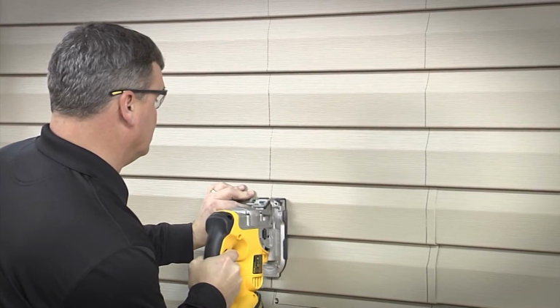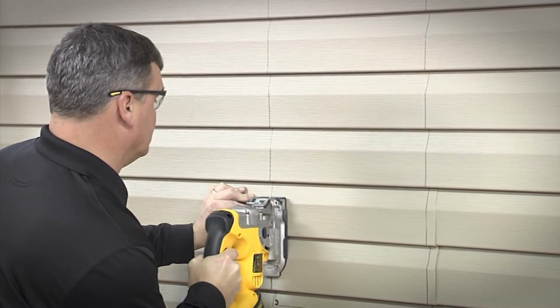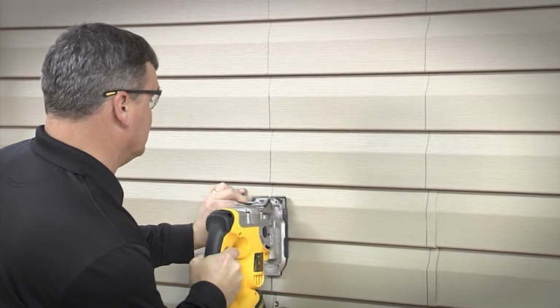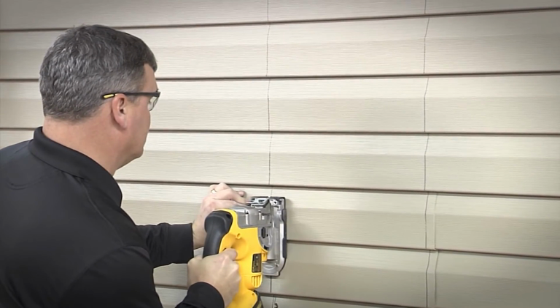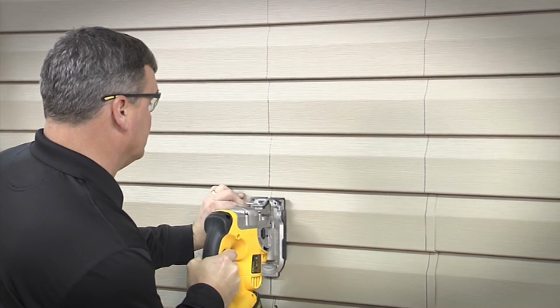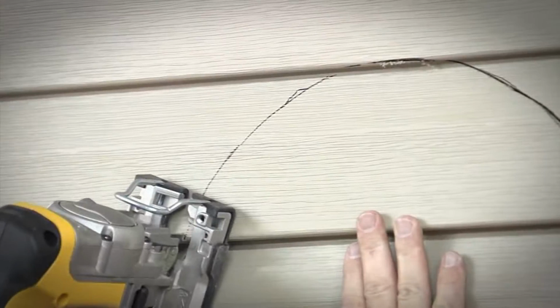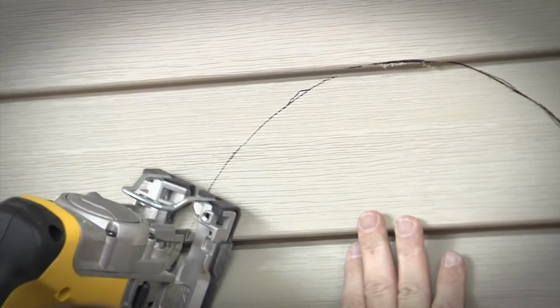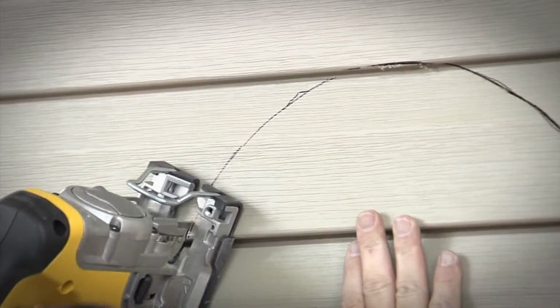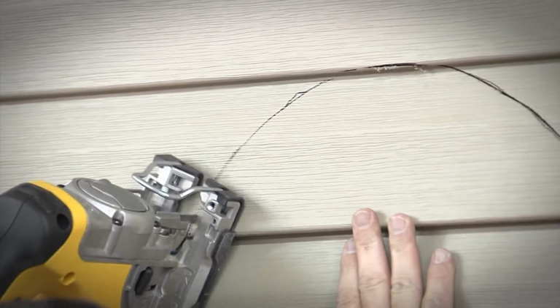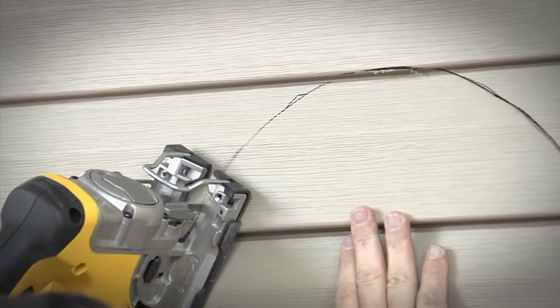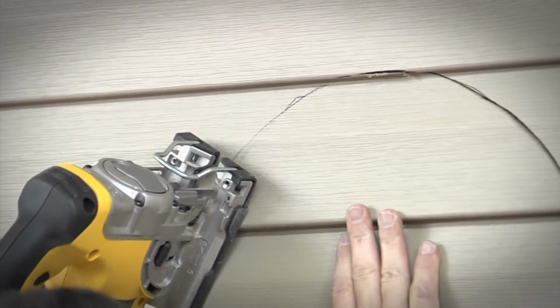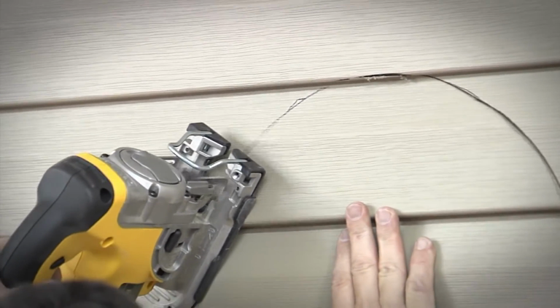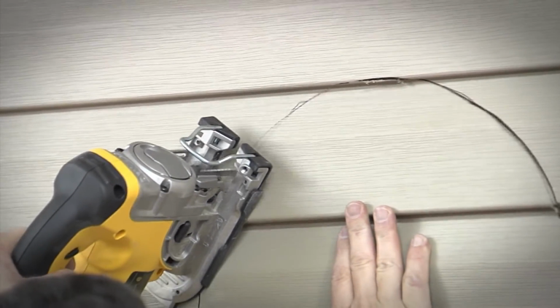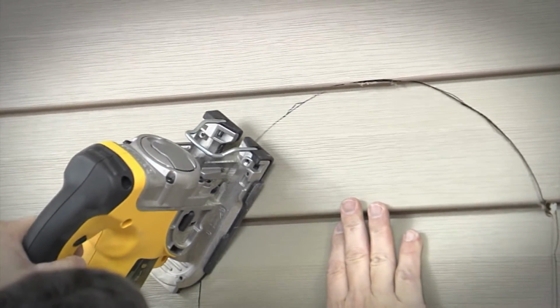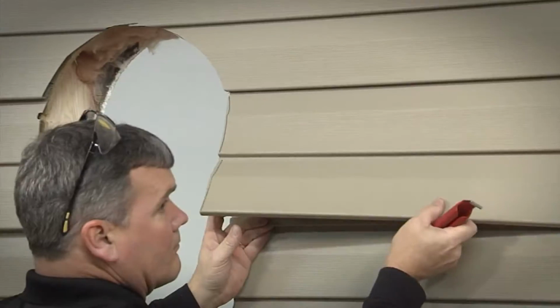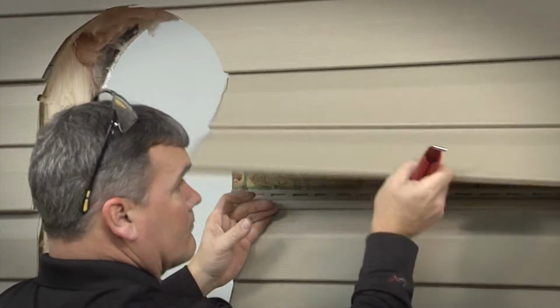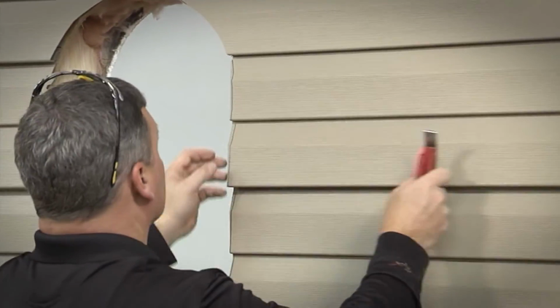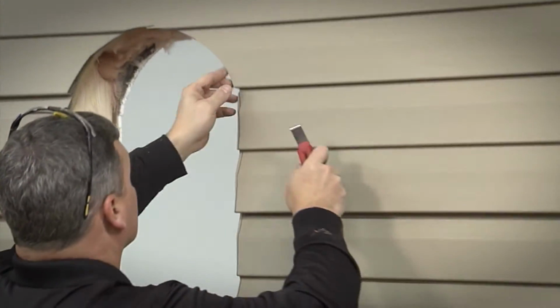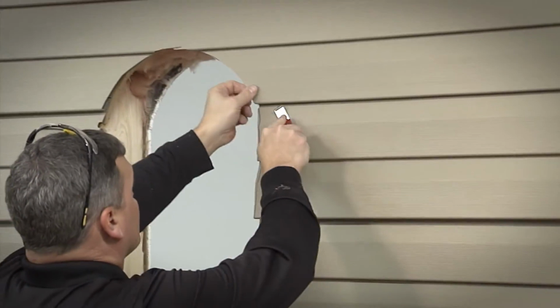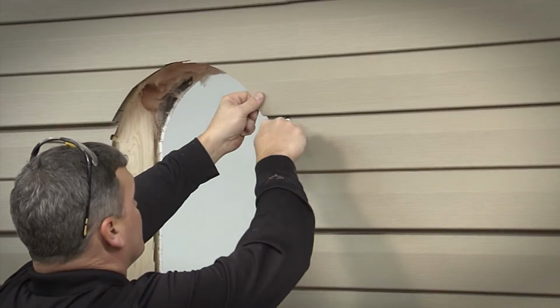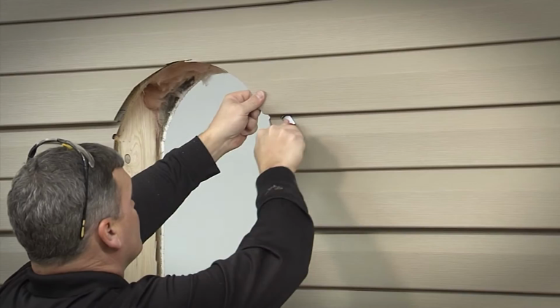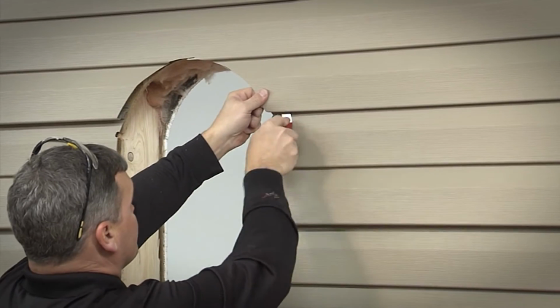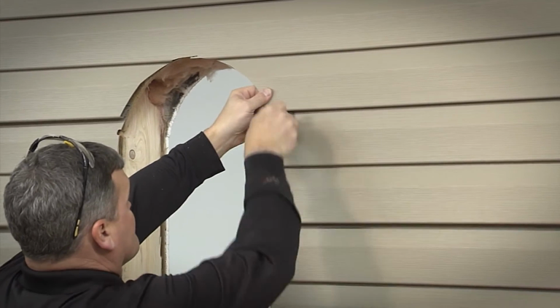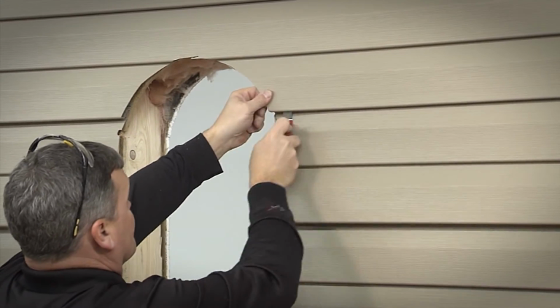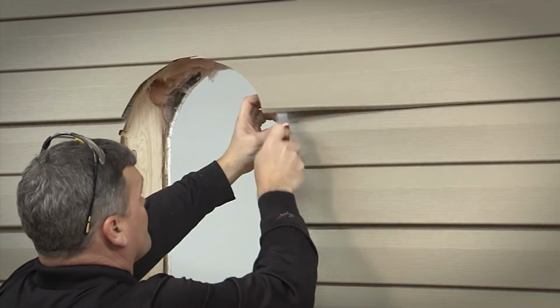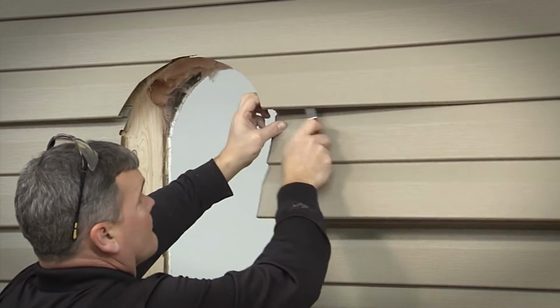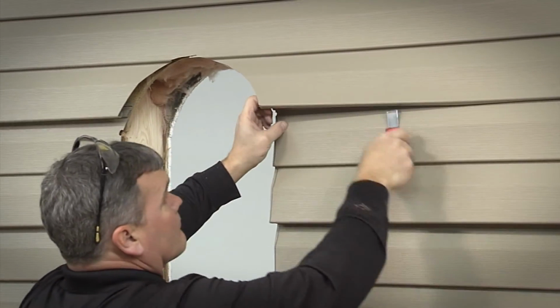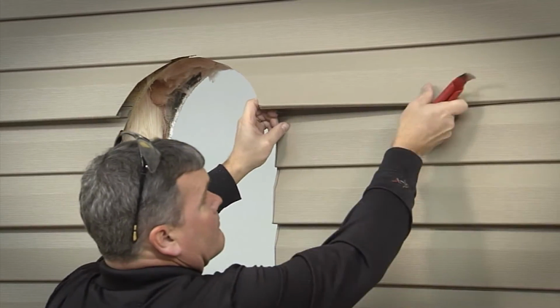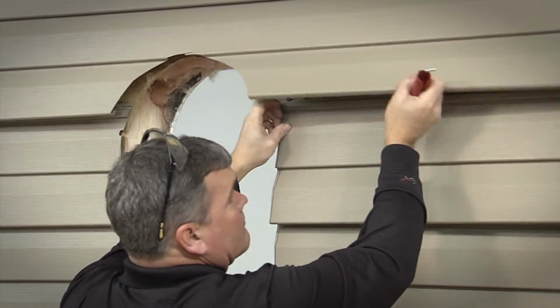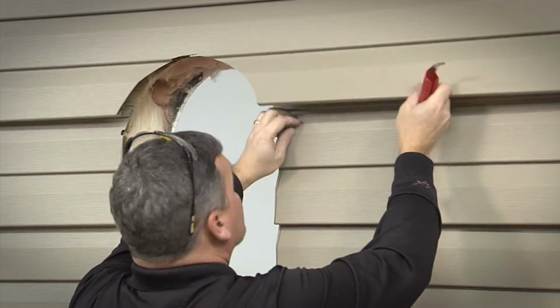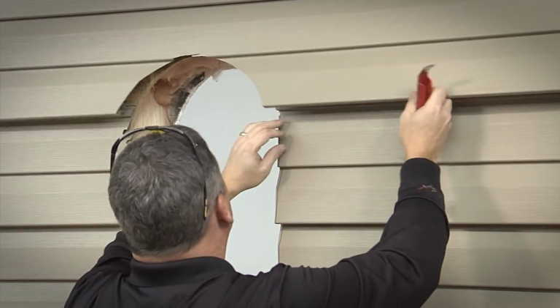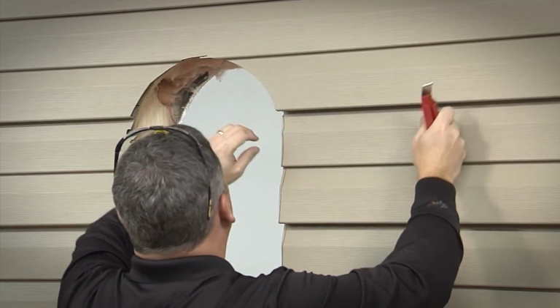Using a reciprocating saw, cut along the template outline to remove the siding and exterior wallboard. Remove all the siding around the window opening at least 6 inches from the opening. A siding removal tool makes quick work of this step.